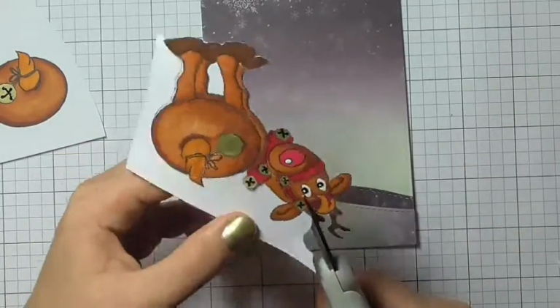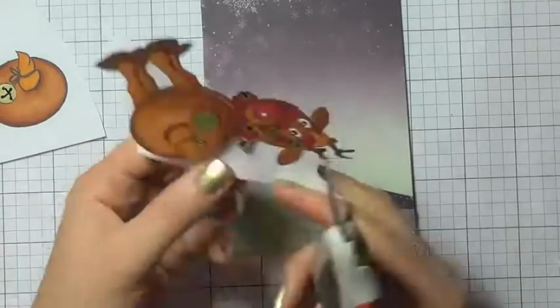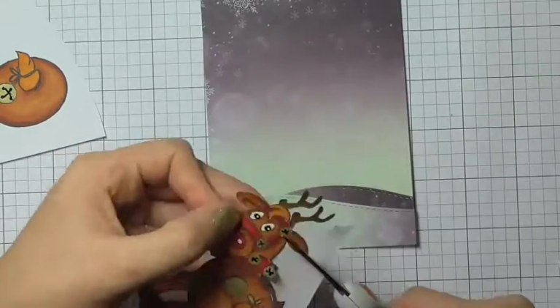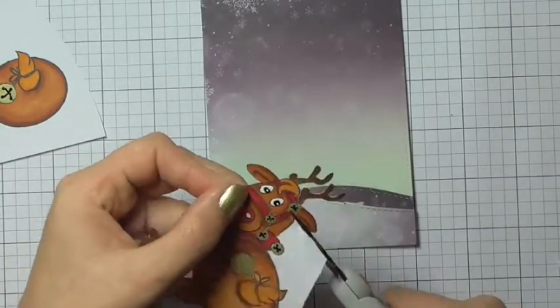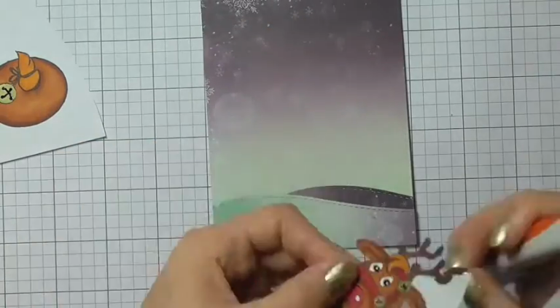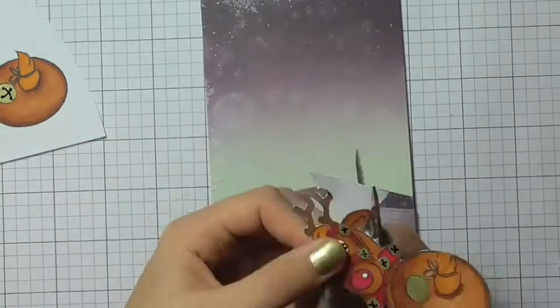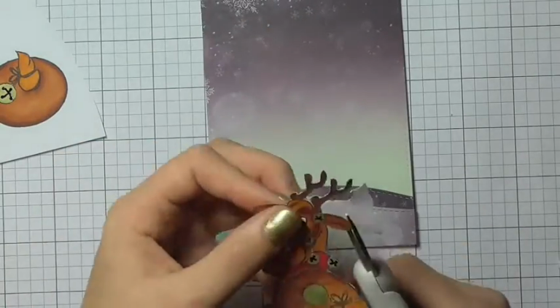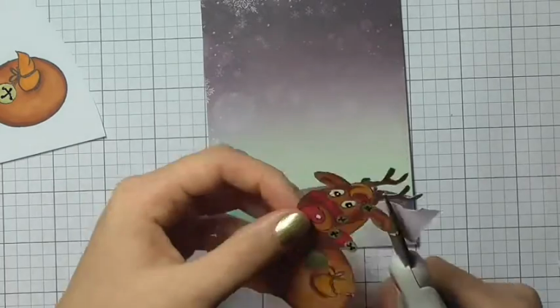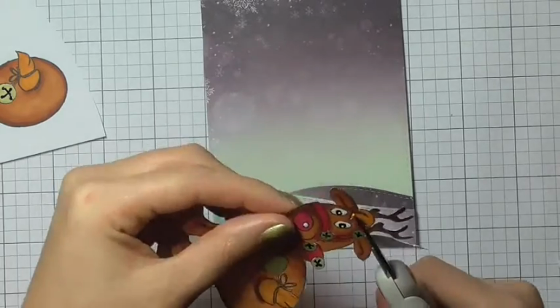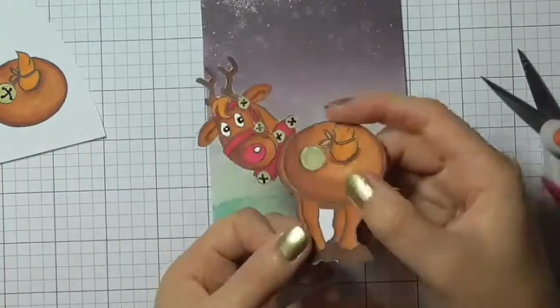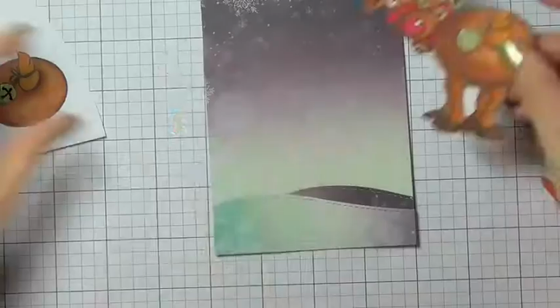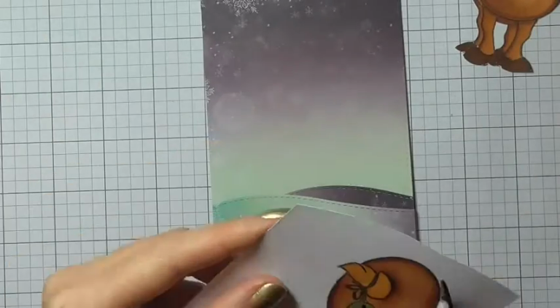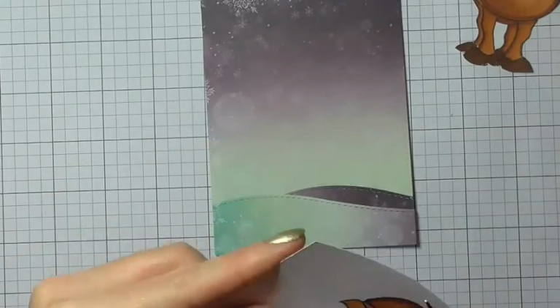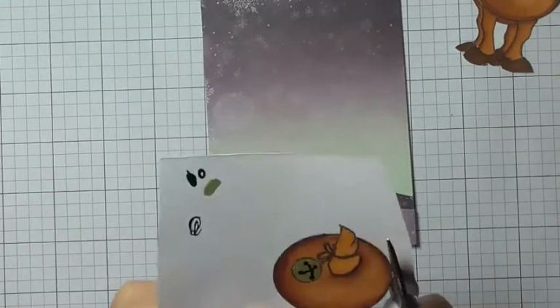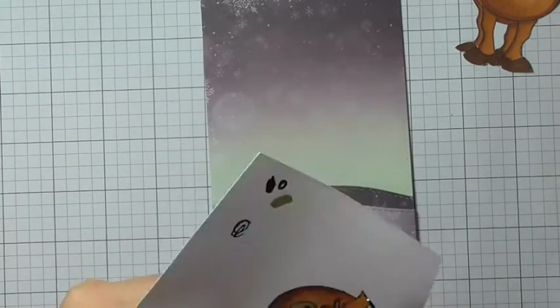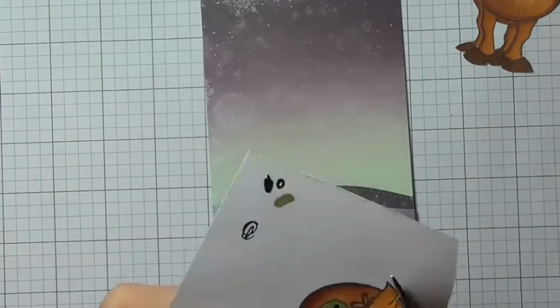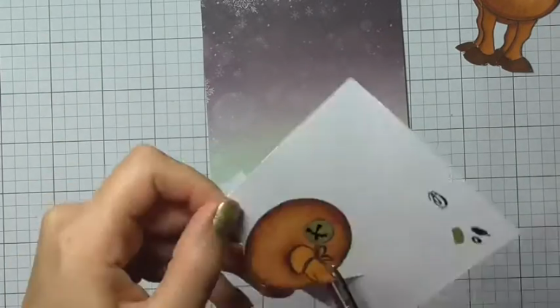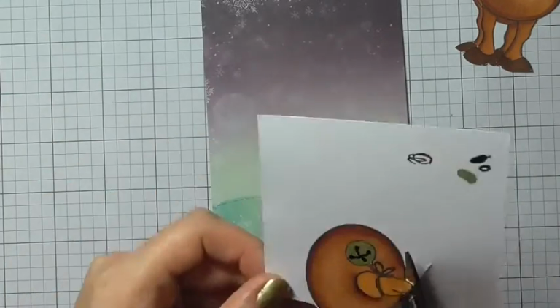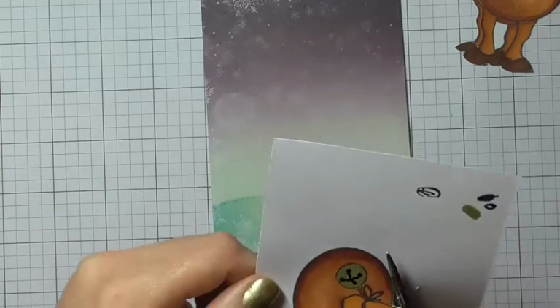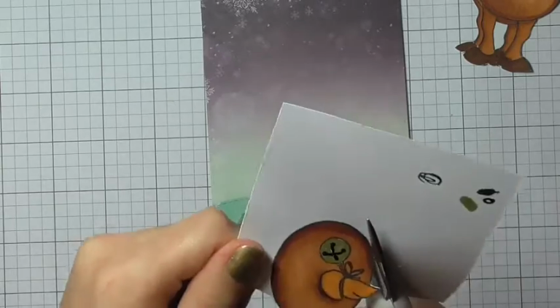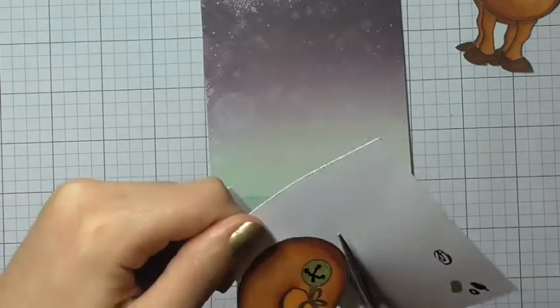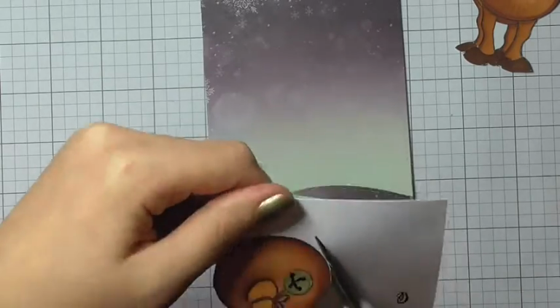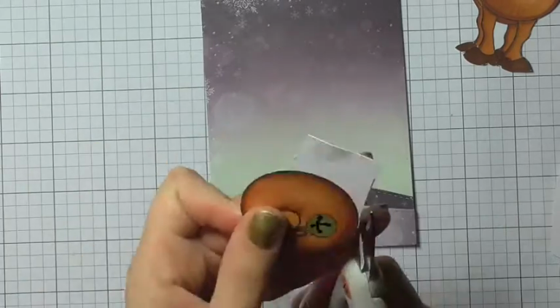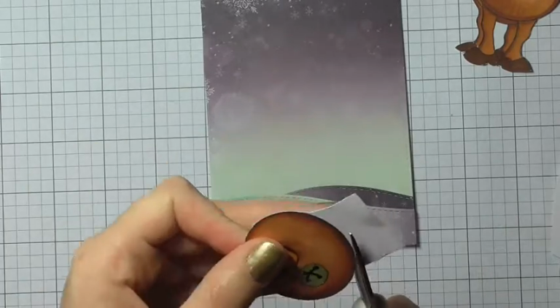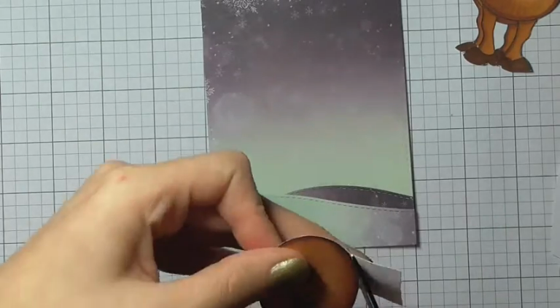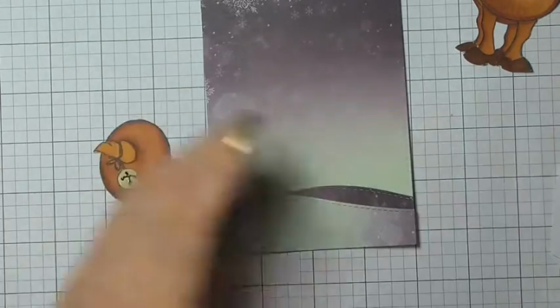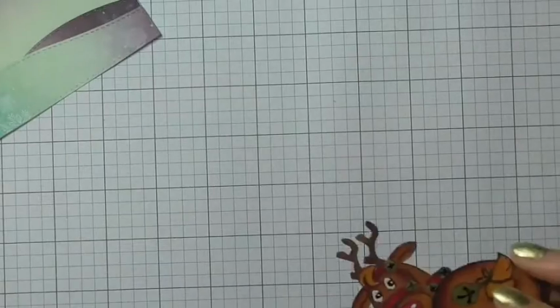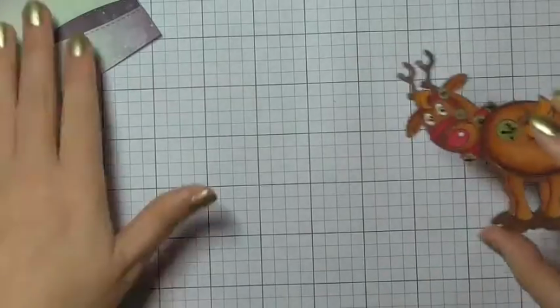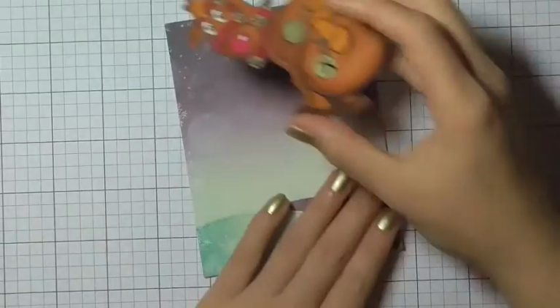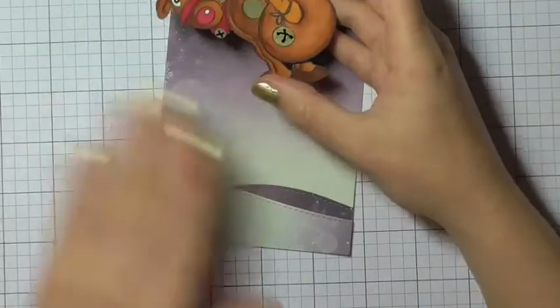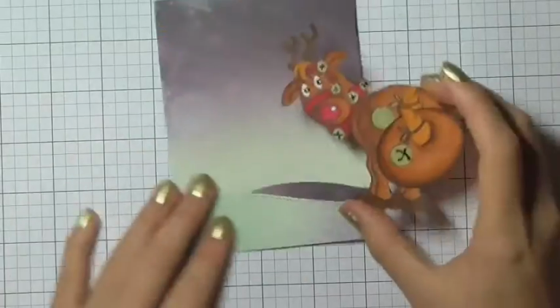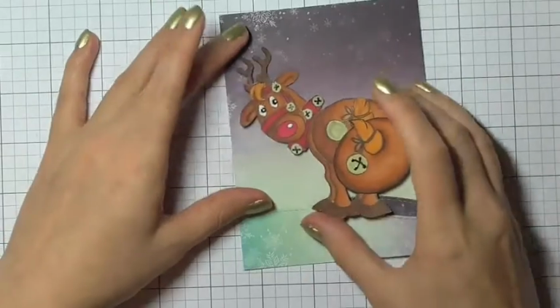Now I'm just fussy cutting the reindeer. This doesn't take too long but I have sped this portion of the video up. I would advise that you make sure you move the paper more than the scissors — turning your paper as you cut really helps.